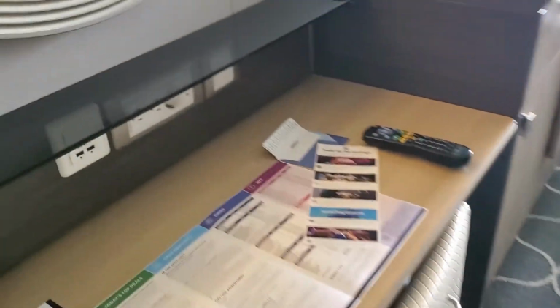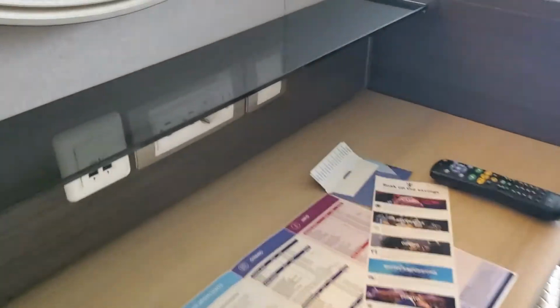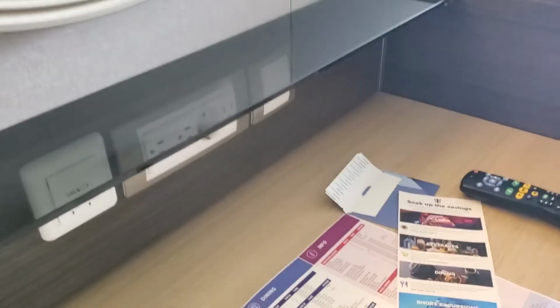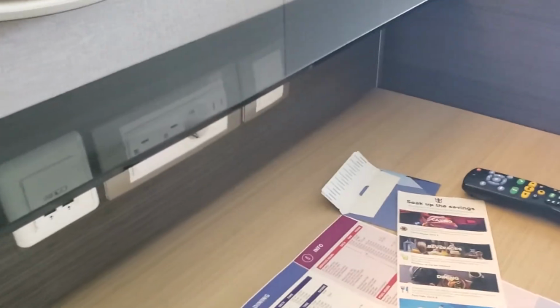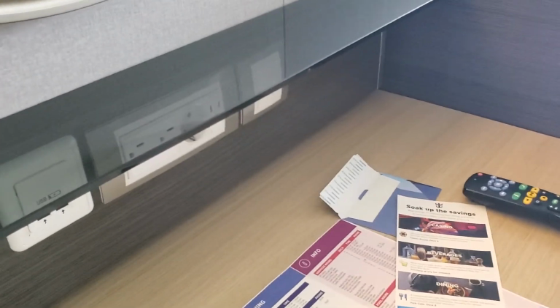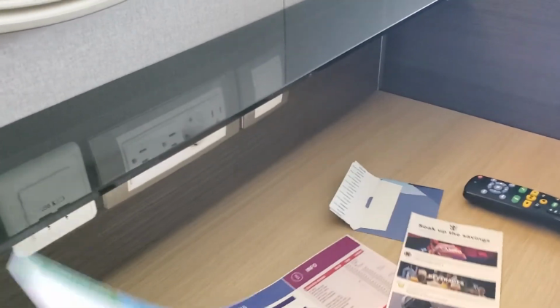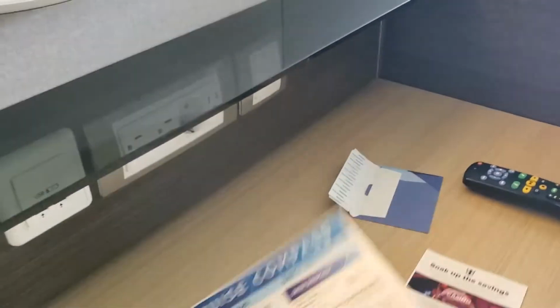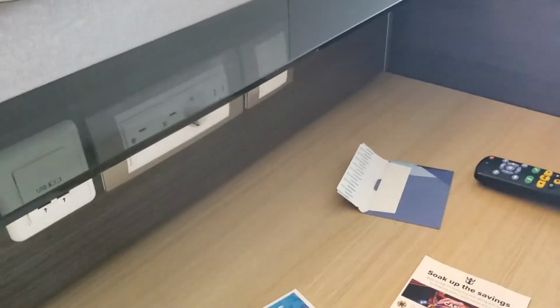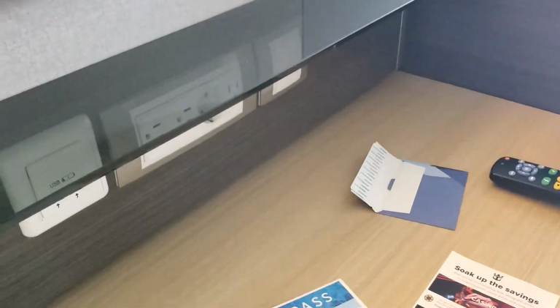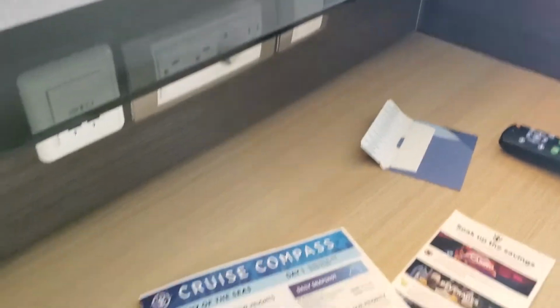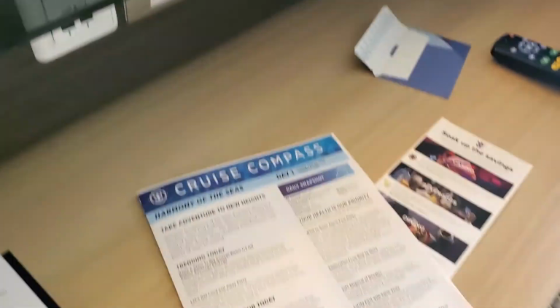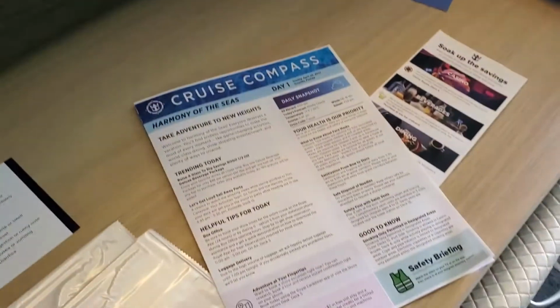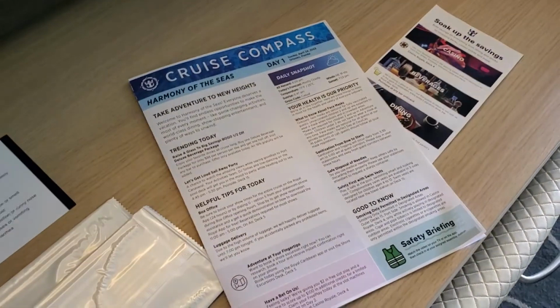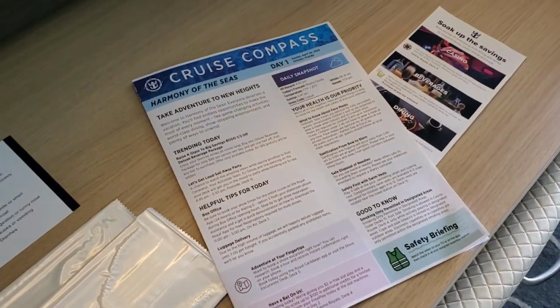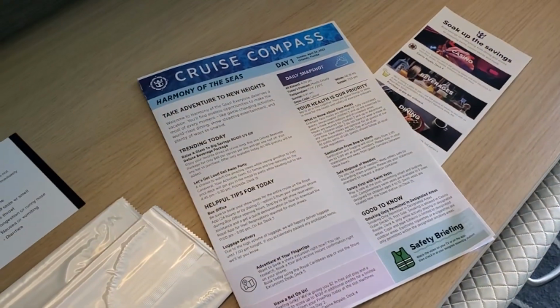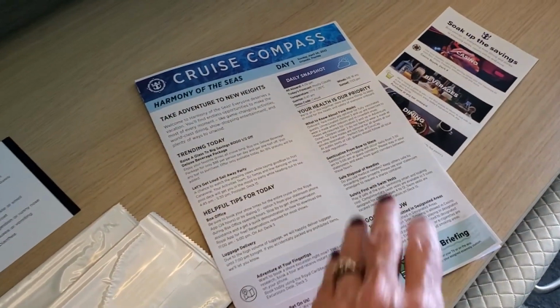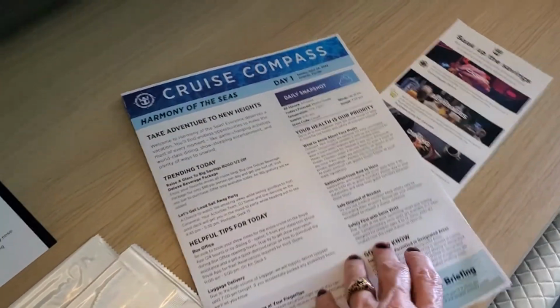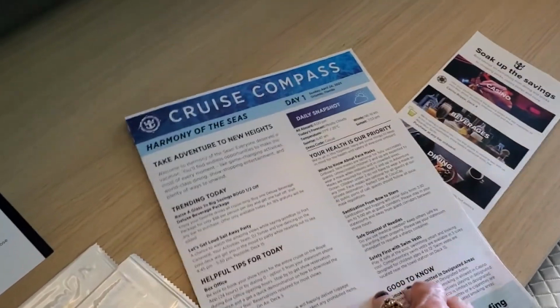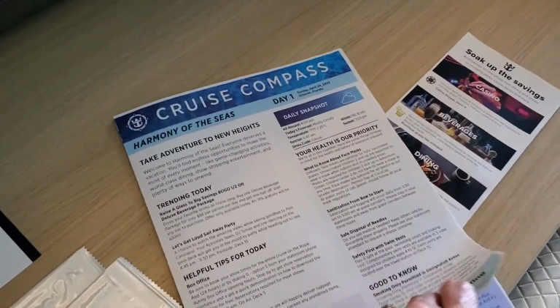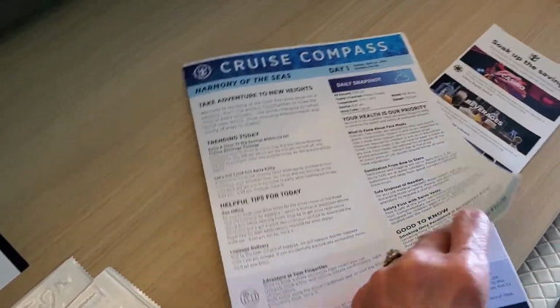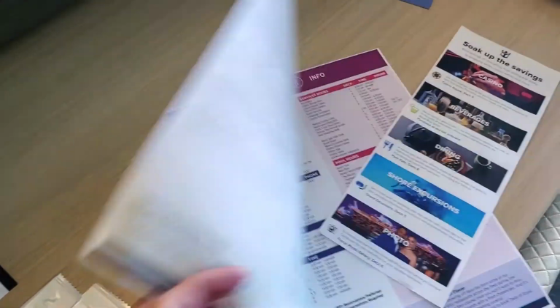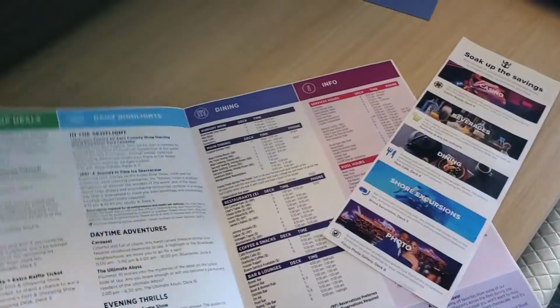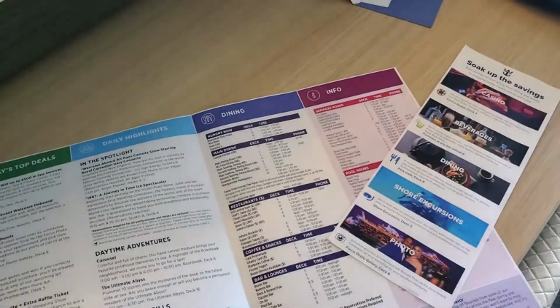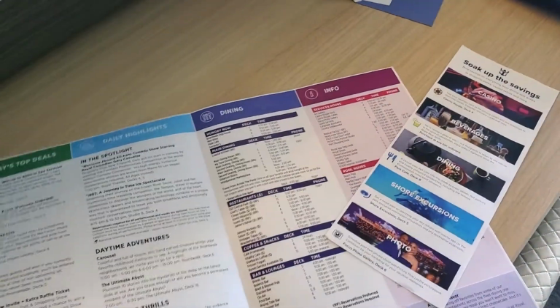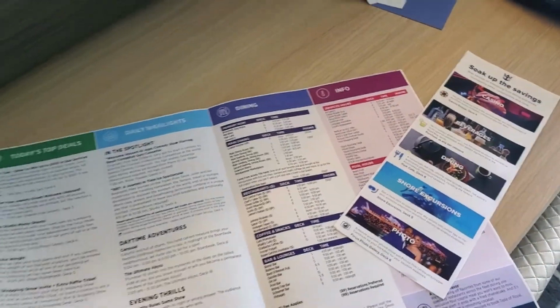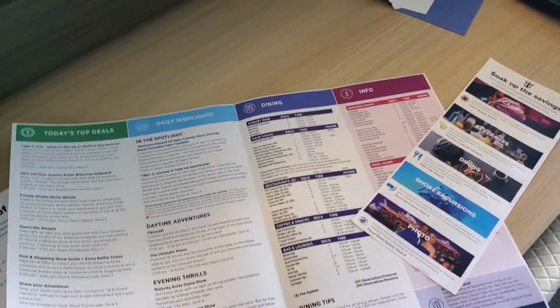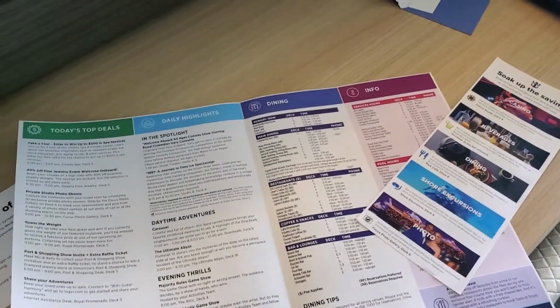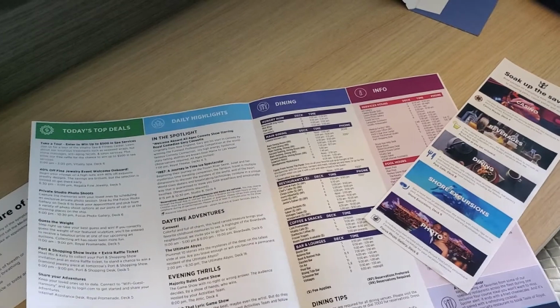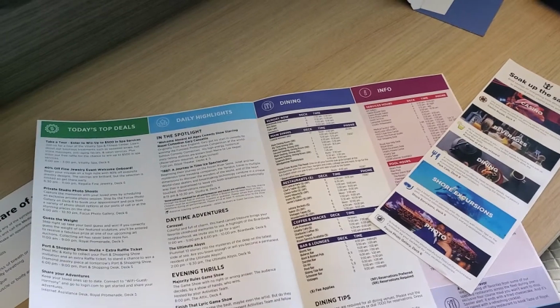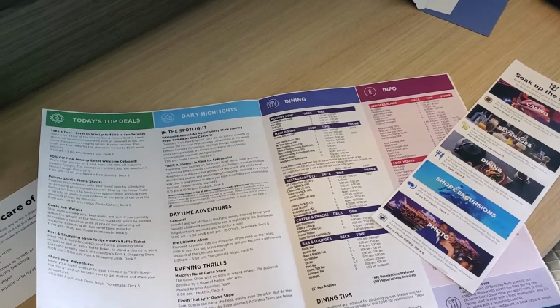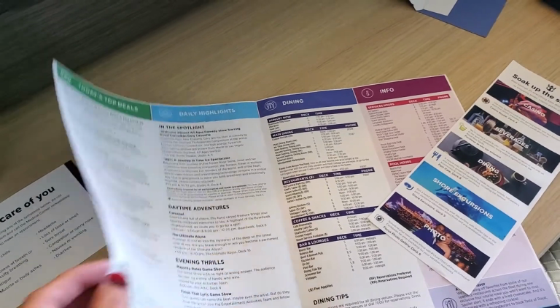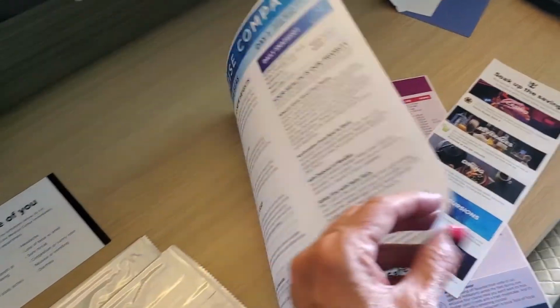They're still printing the cruise compass — isn't that exciting? You may not have to use your app the whole time you're on here. Not so awesome.